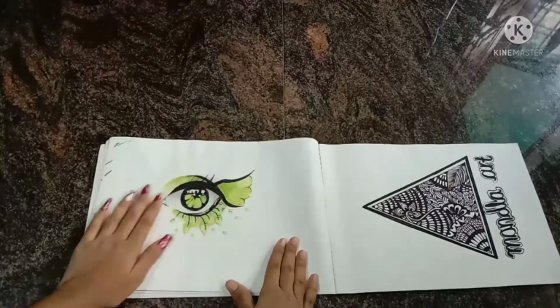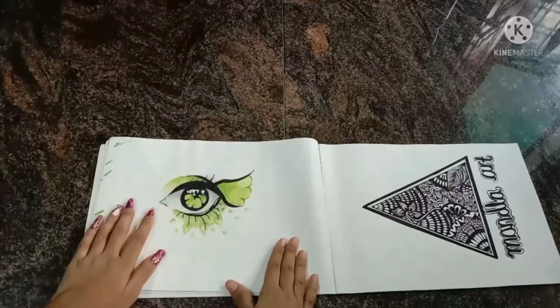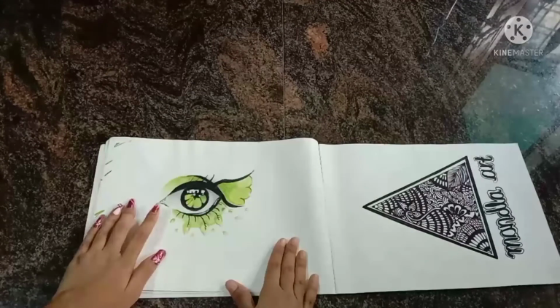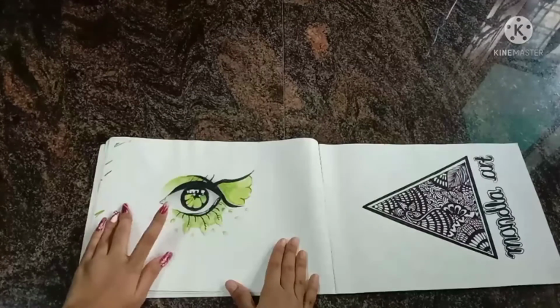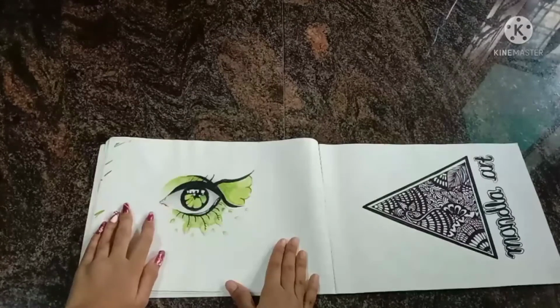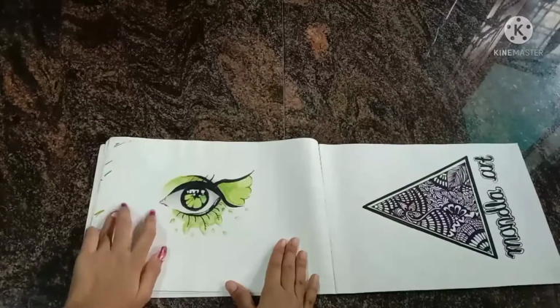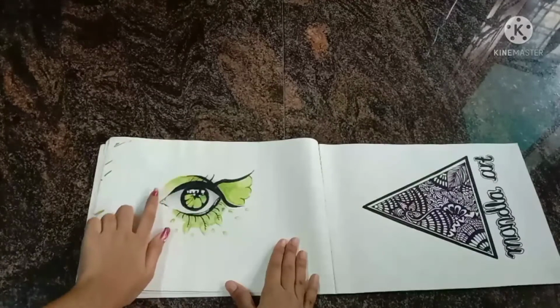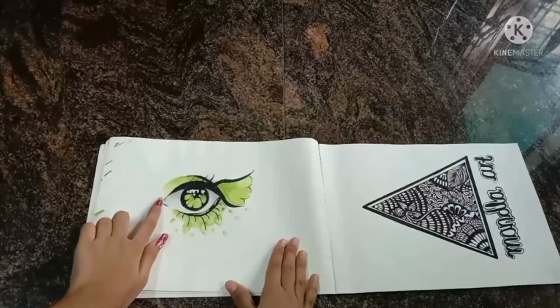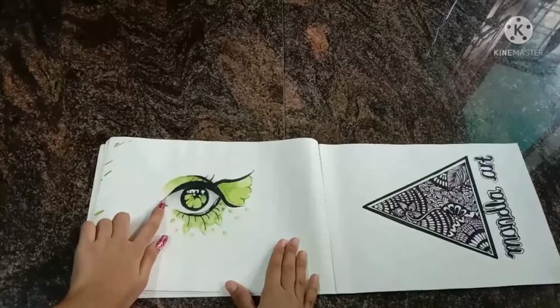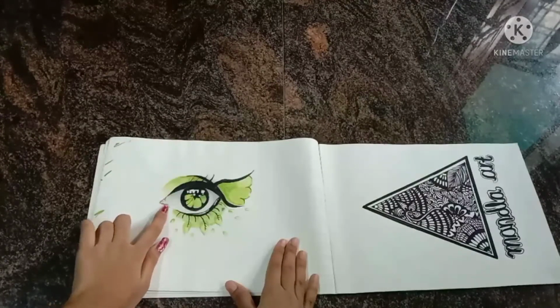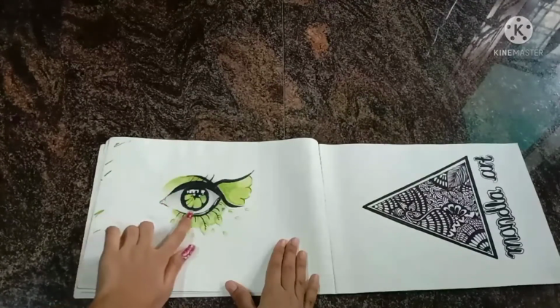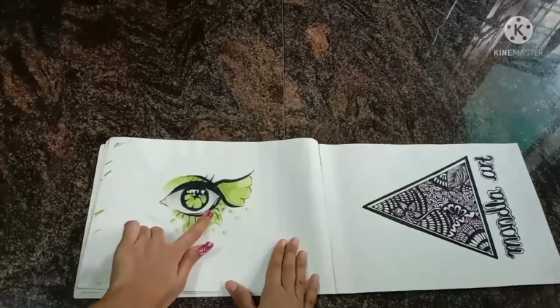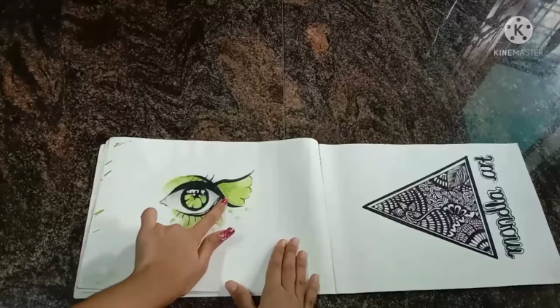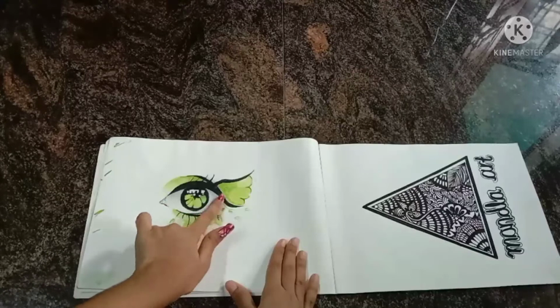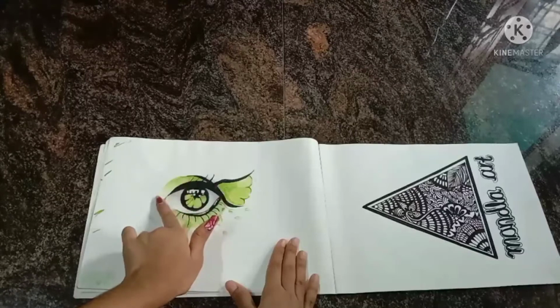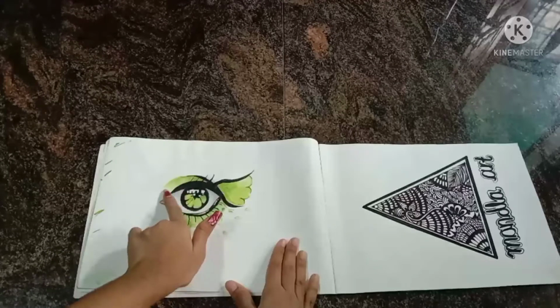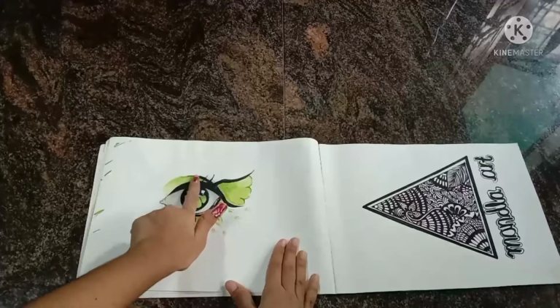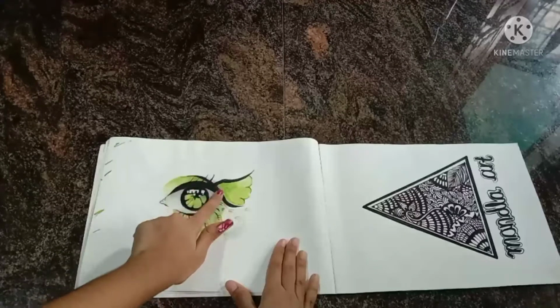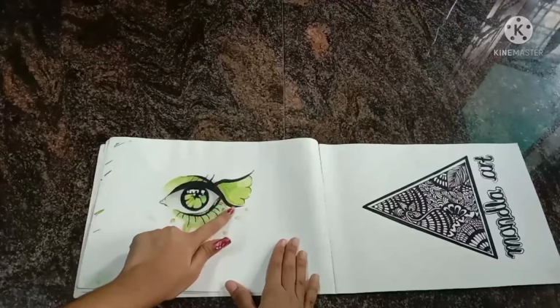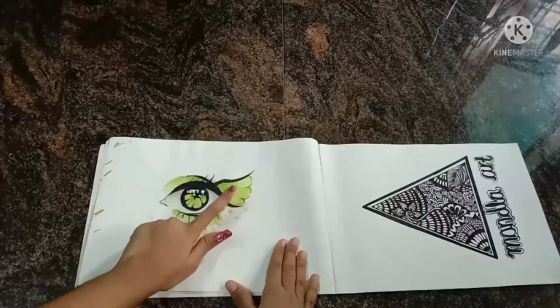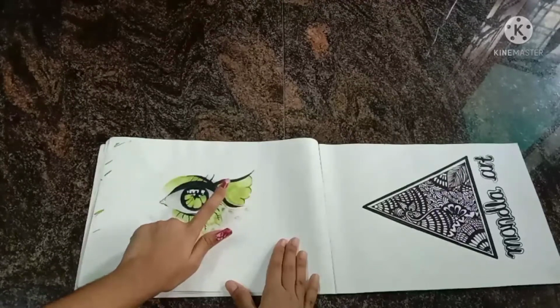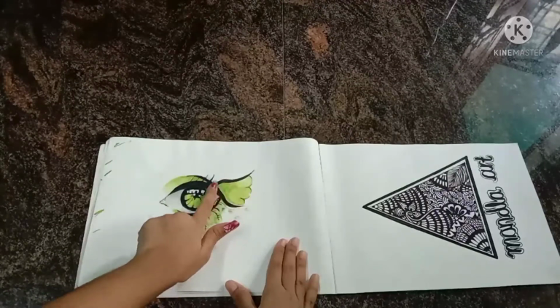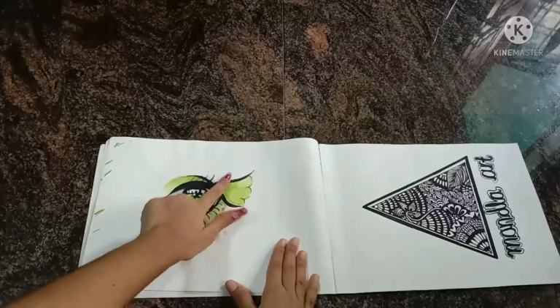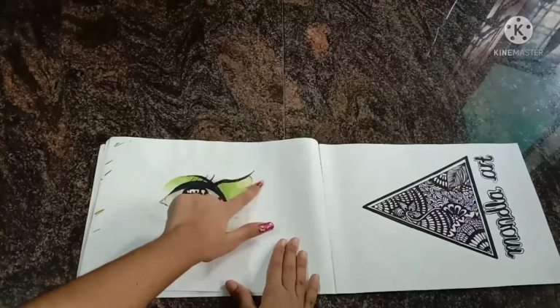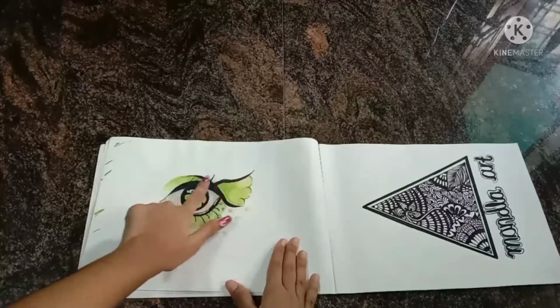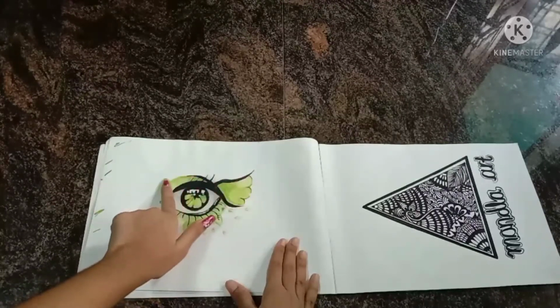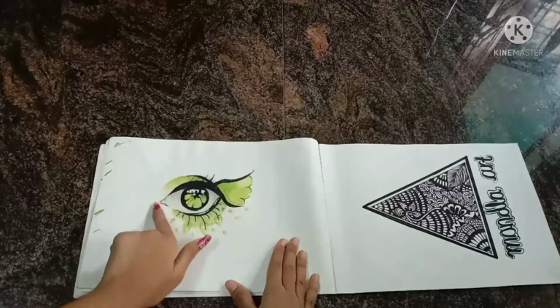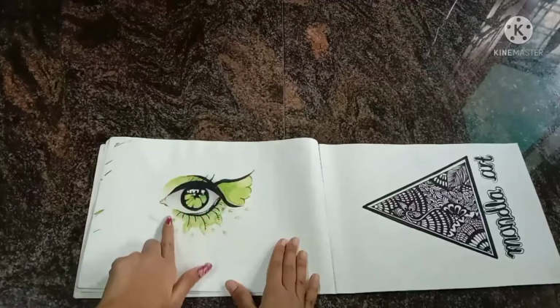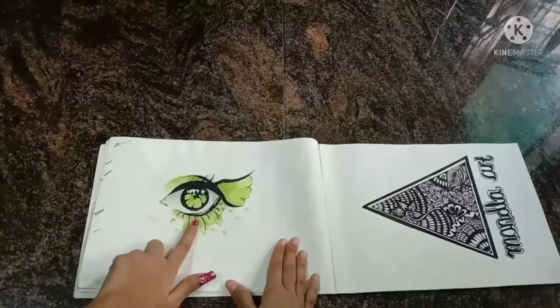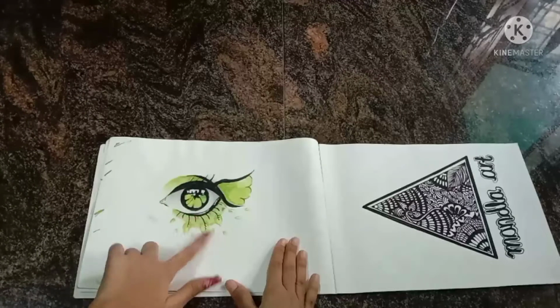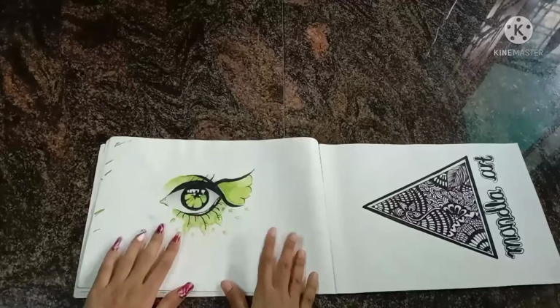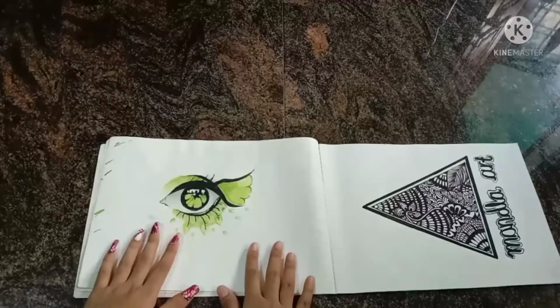This is a light green and dark green combination. This is also a picture from Google, and I used brush pens for this one.